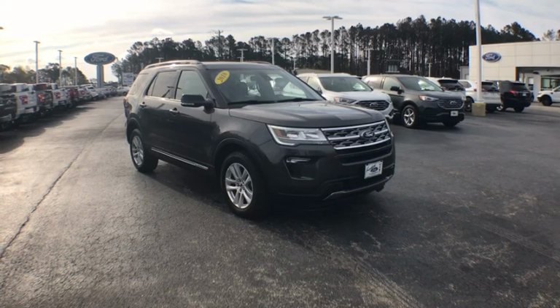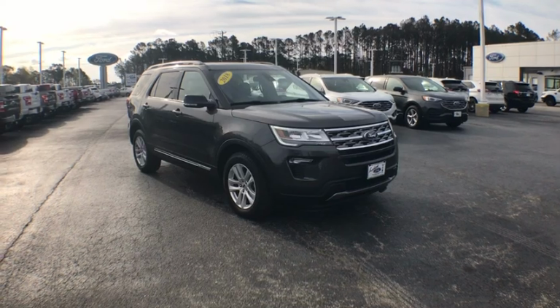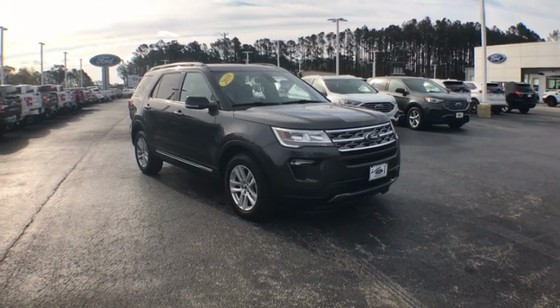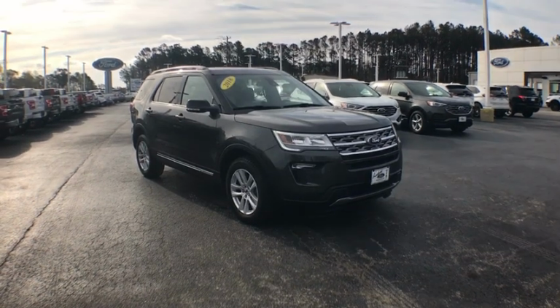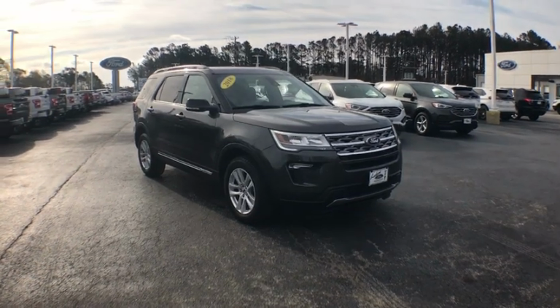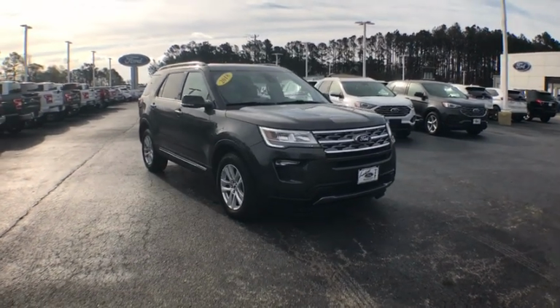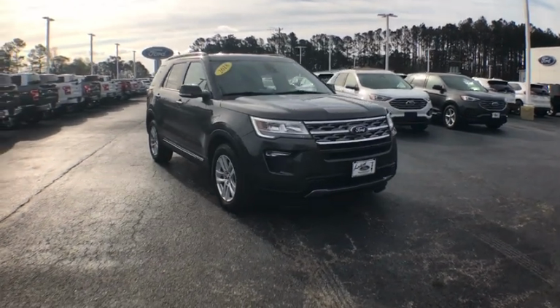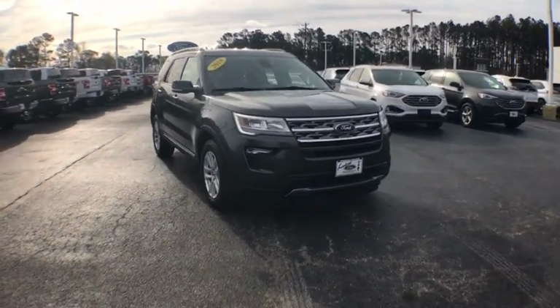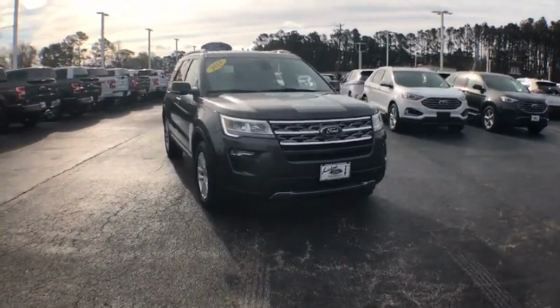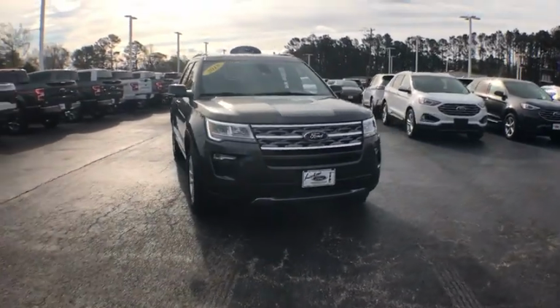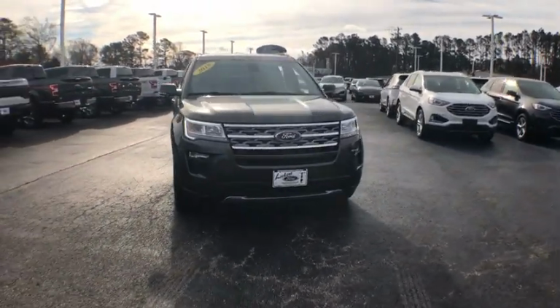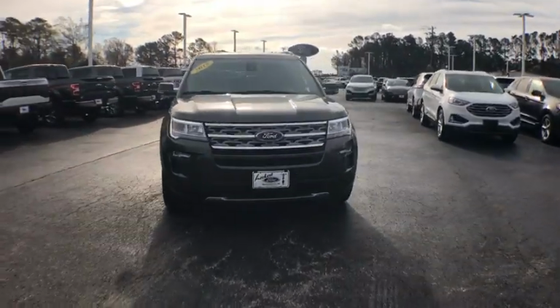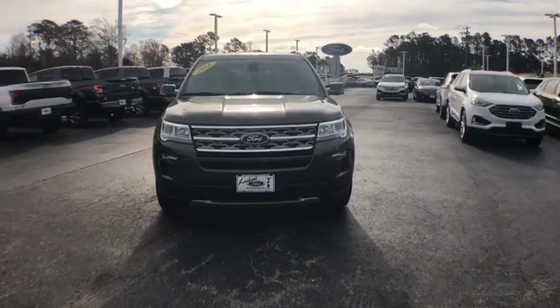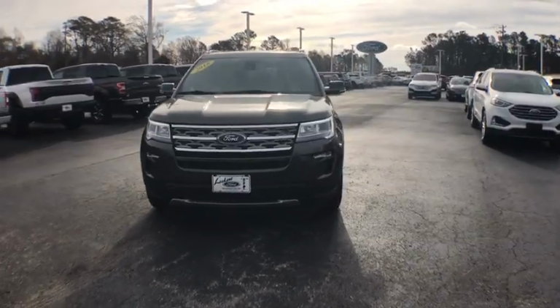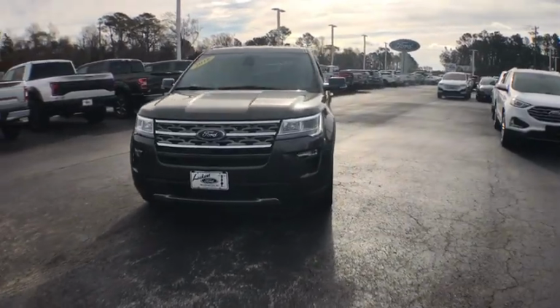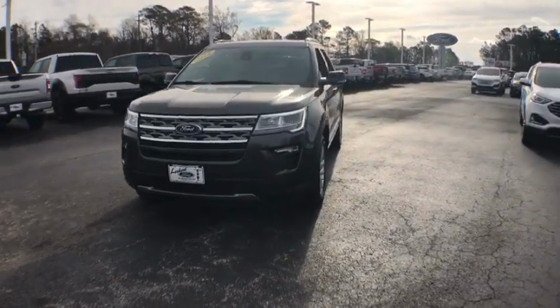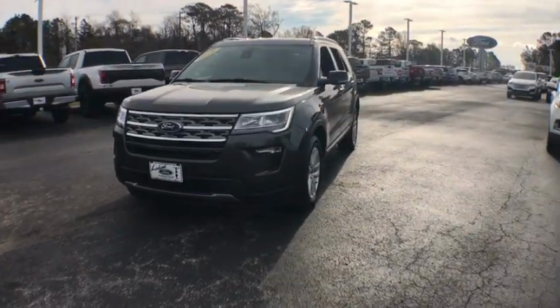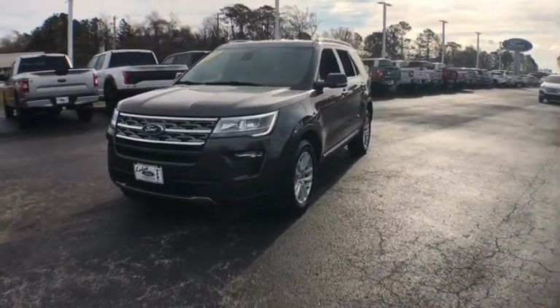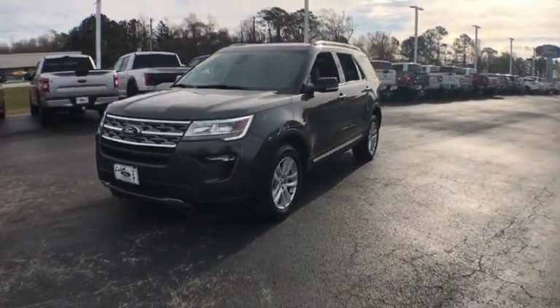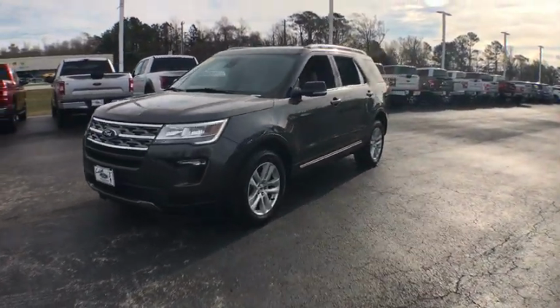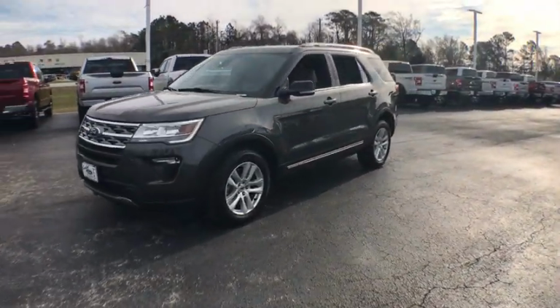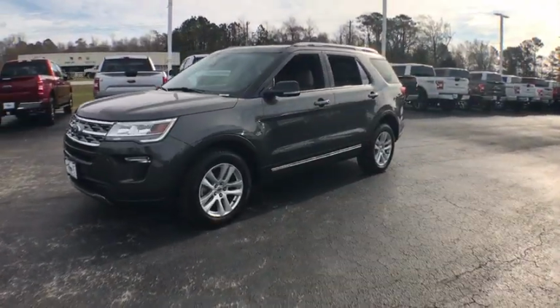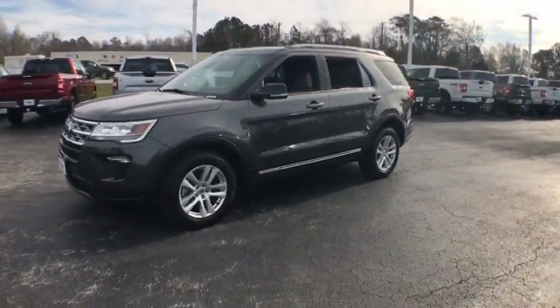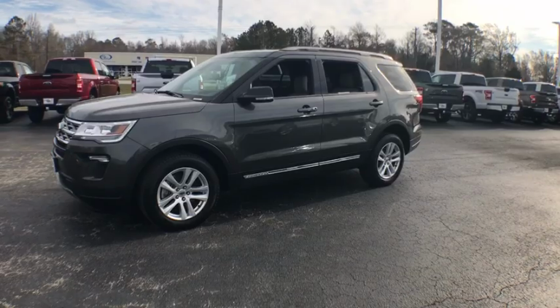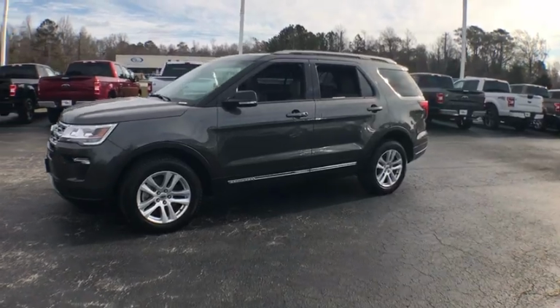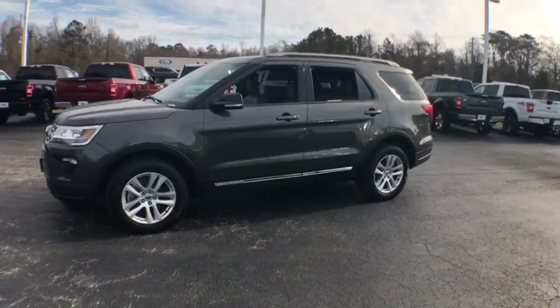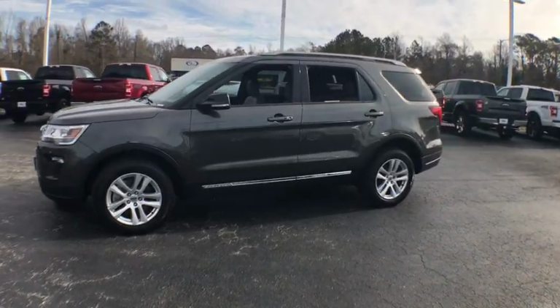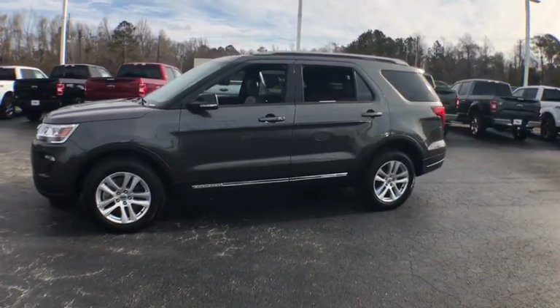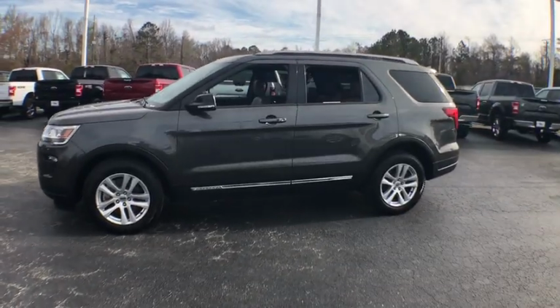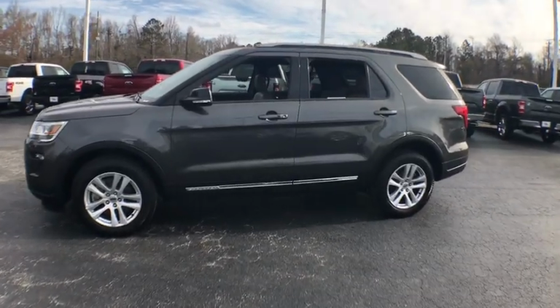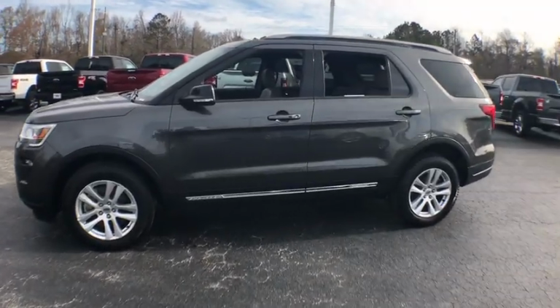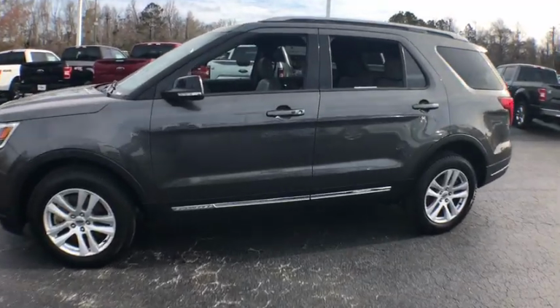The 2018 Ford Explorer. You've got a lot of capabilities to call on in a Ford Explorer. Don't underestimate your choices. This vehicle has less than 25,000 miles. Here are some of this vehicle's great options.